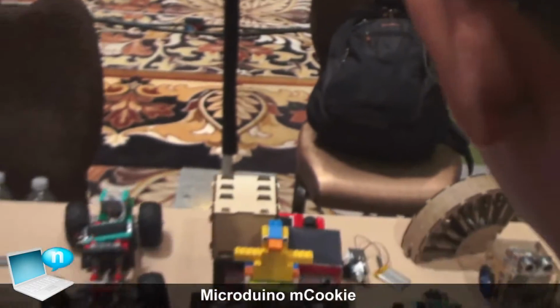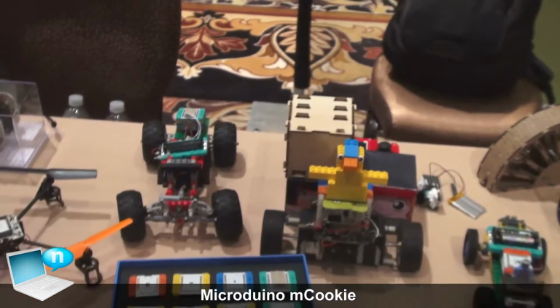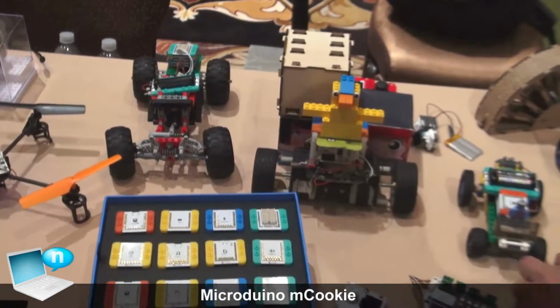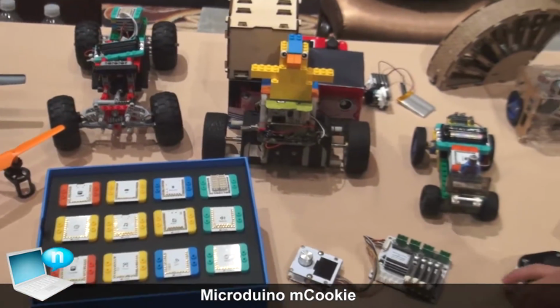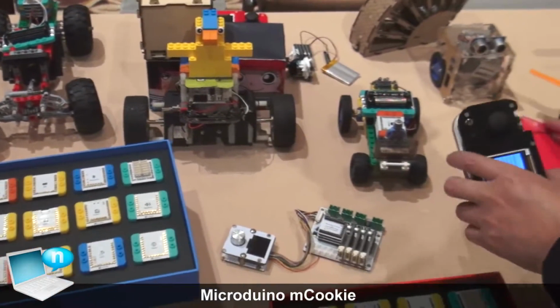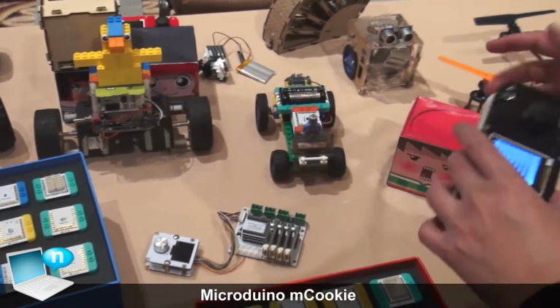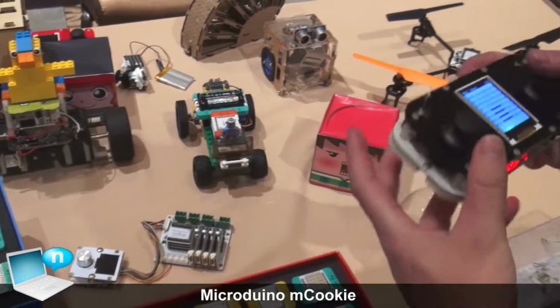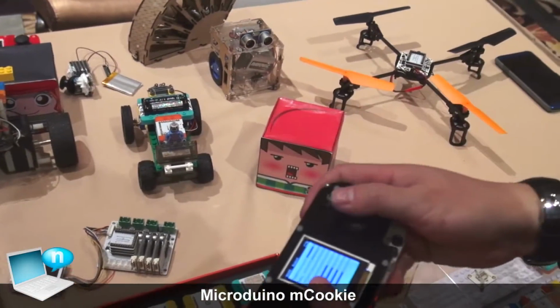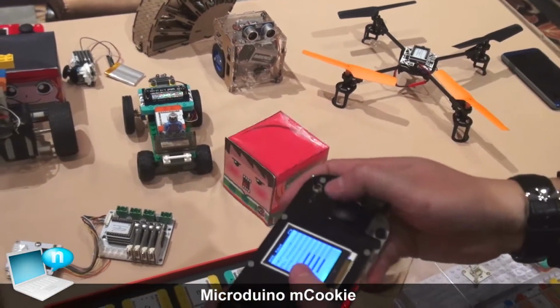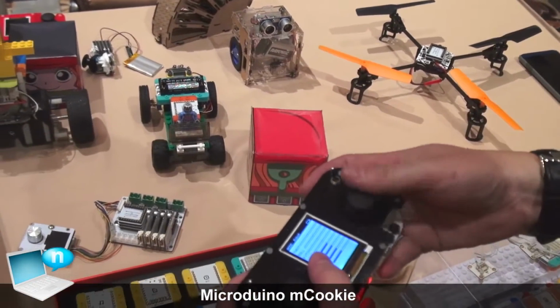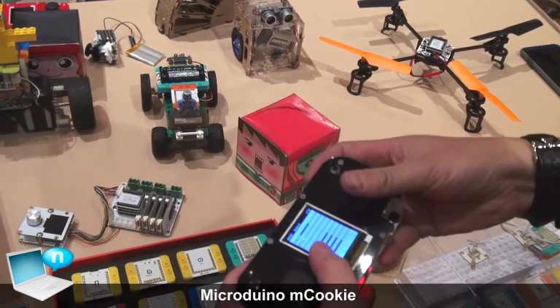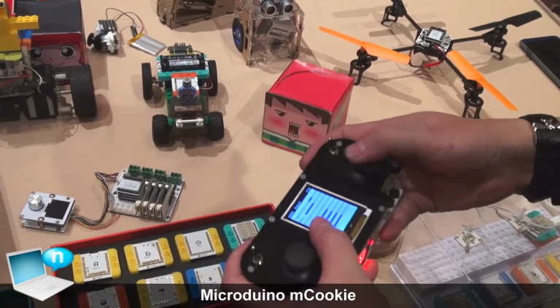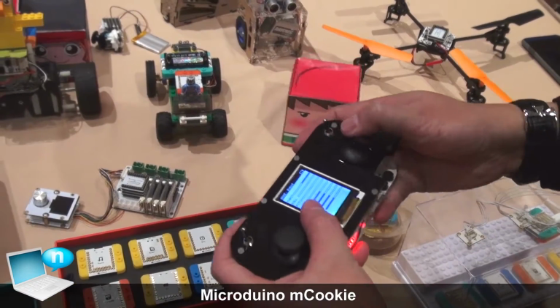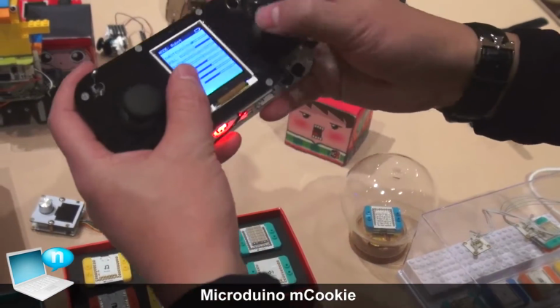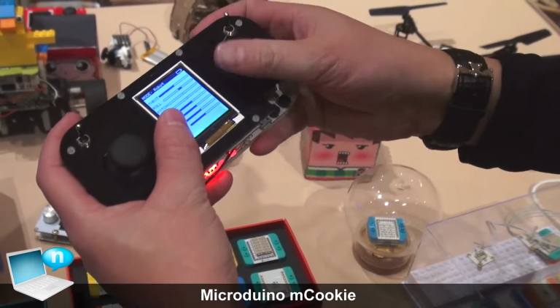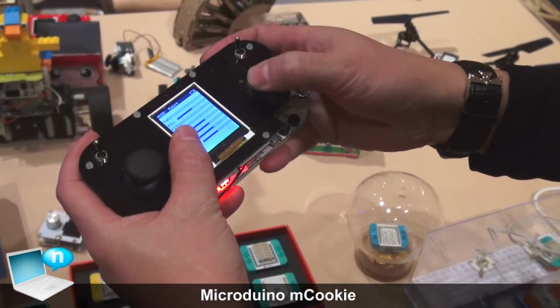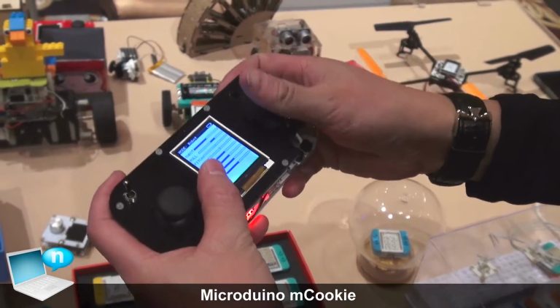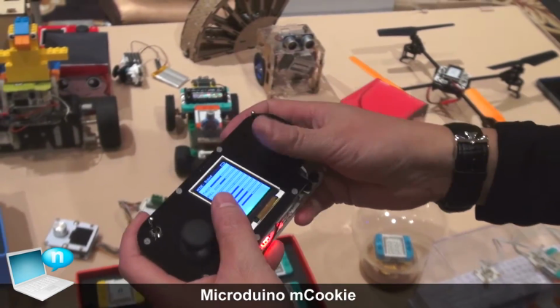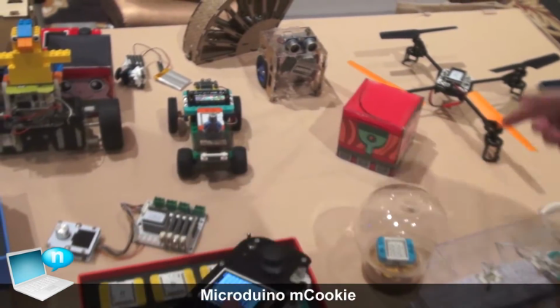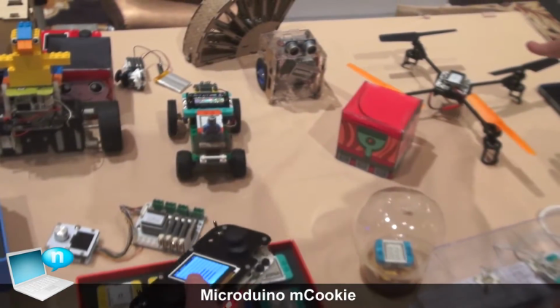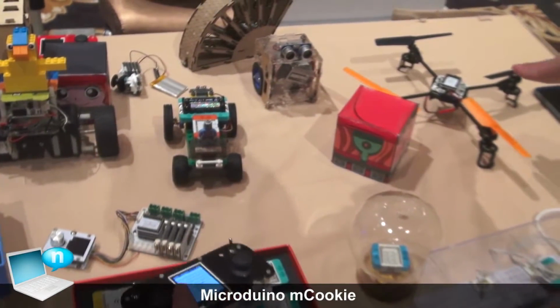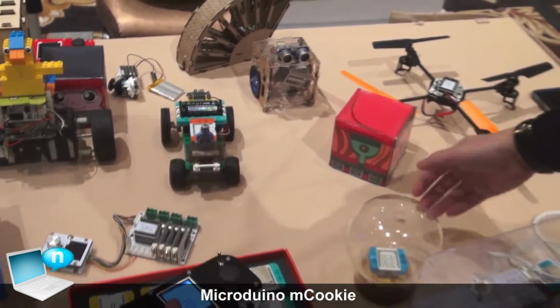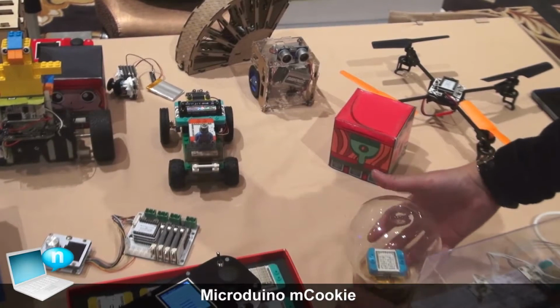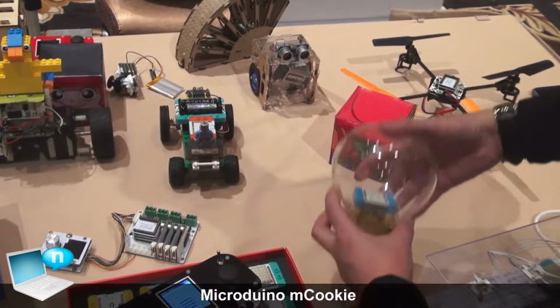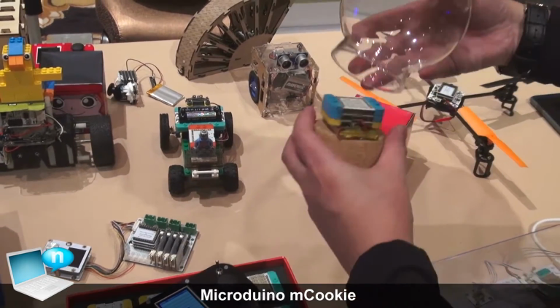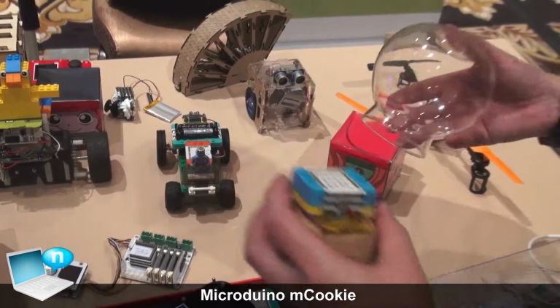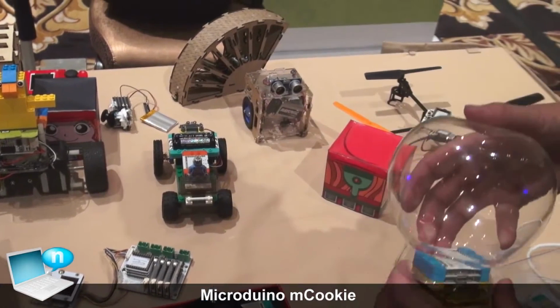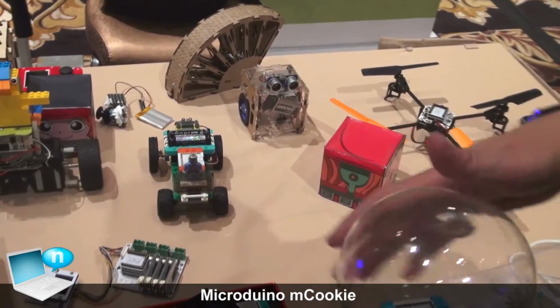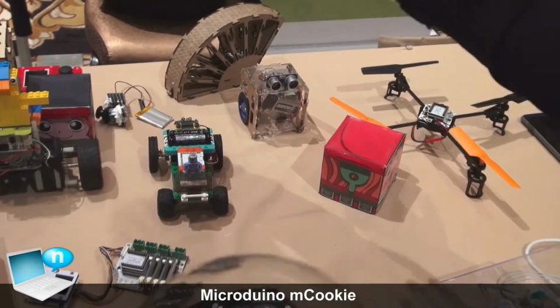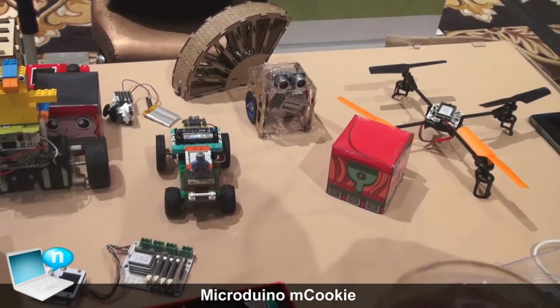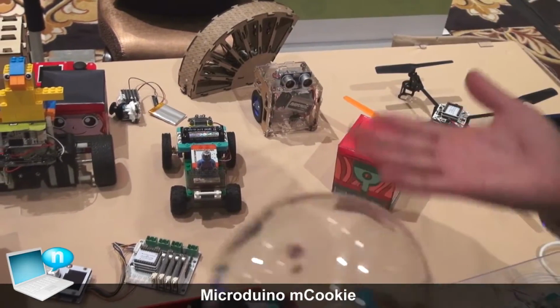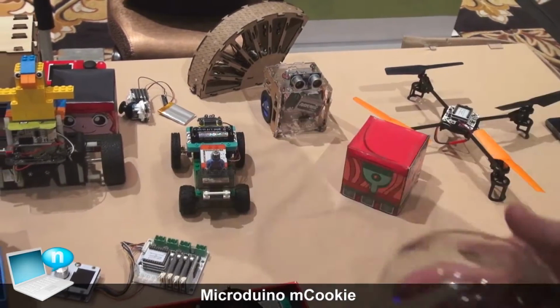And this is our little robot here. You can just use the joypad to control it. And of course, you have the drones, you have the LED lights, and you have lots of interesting products.